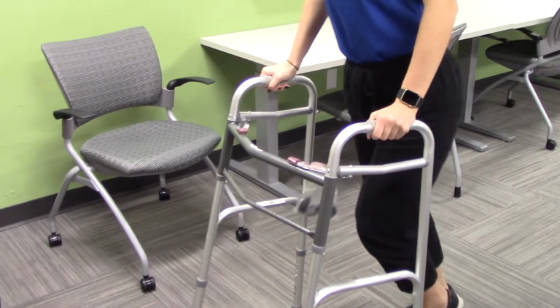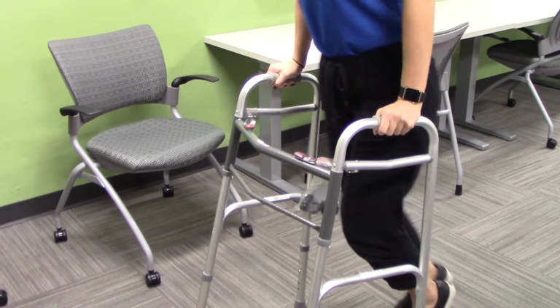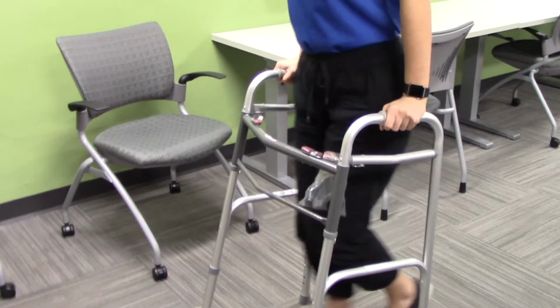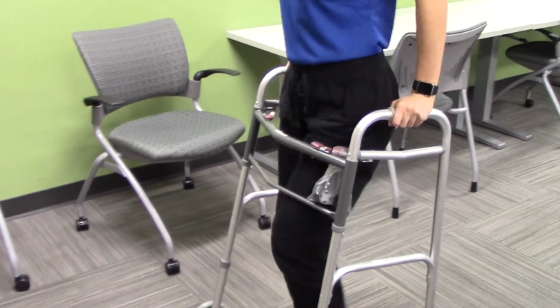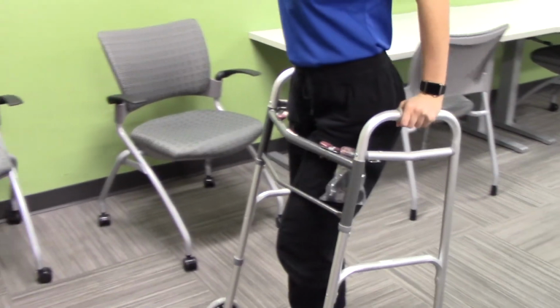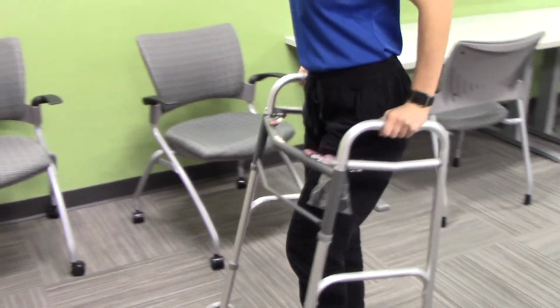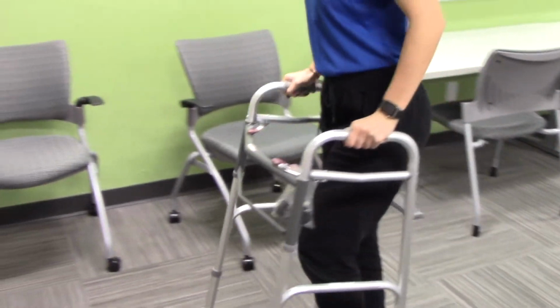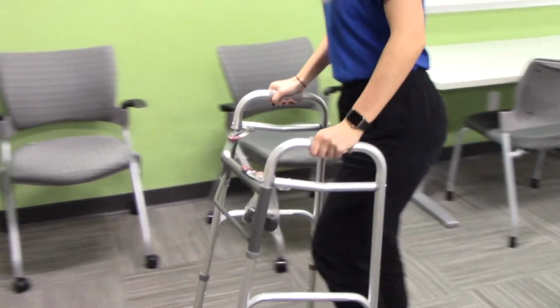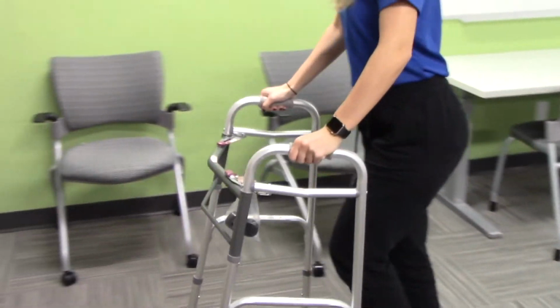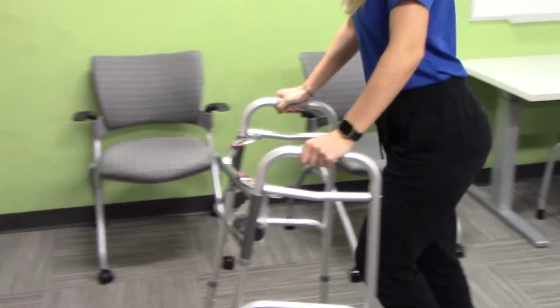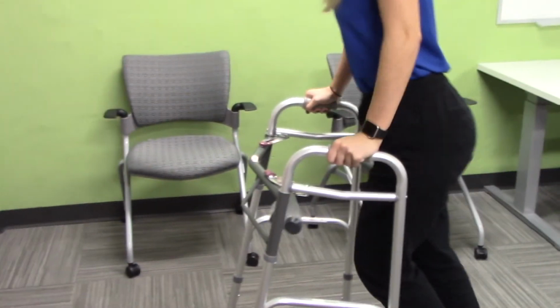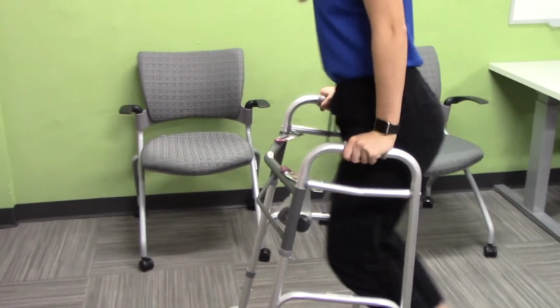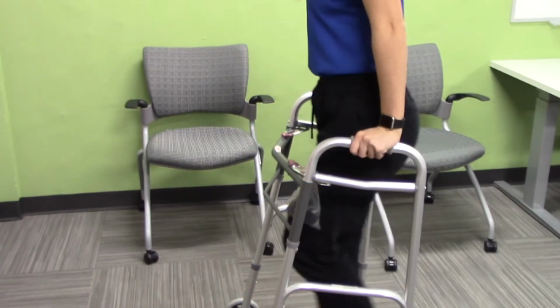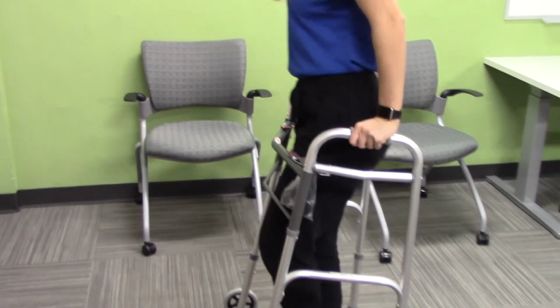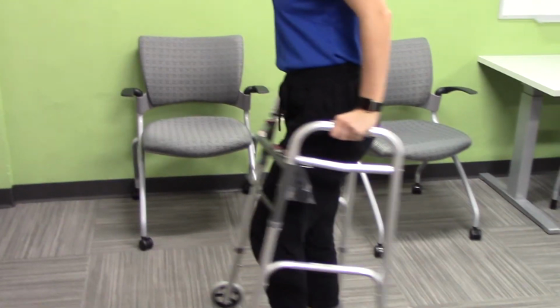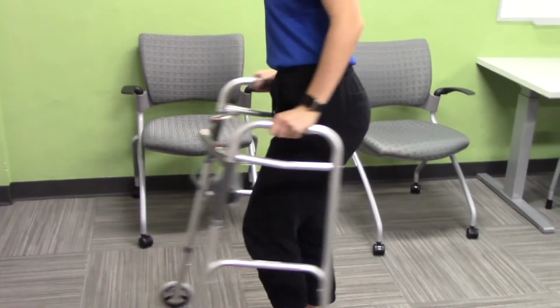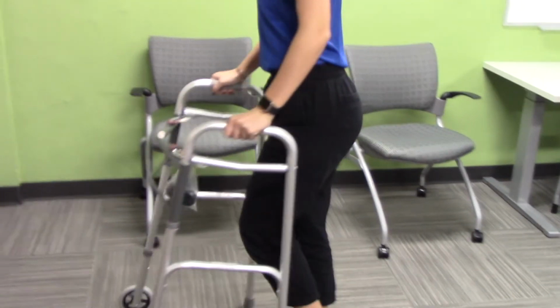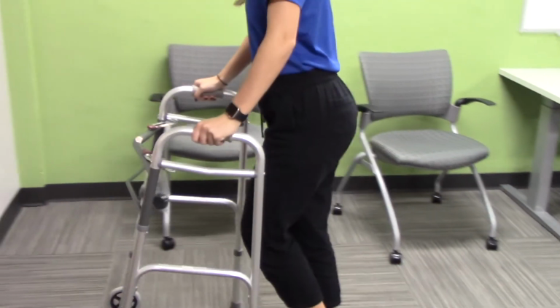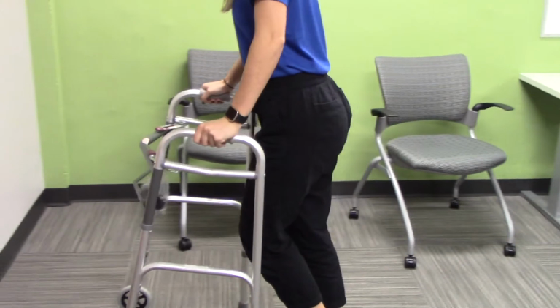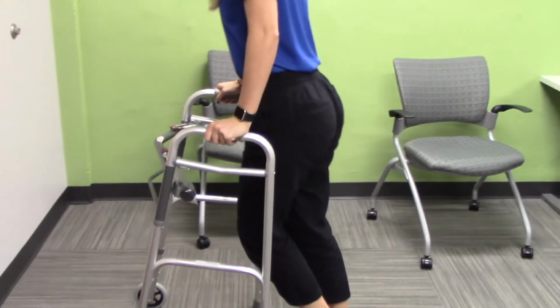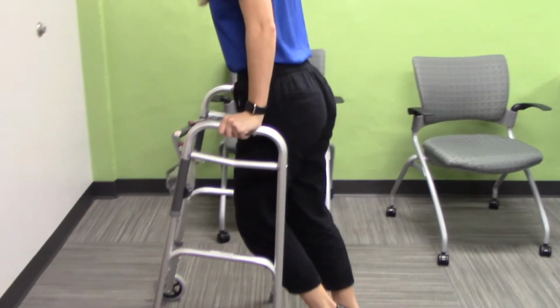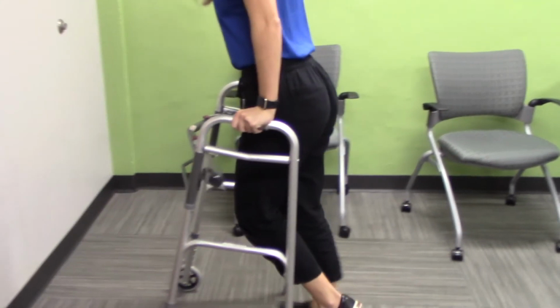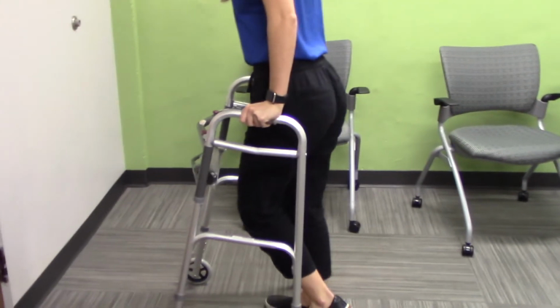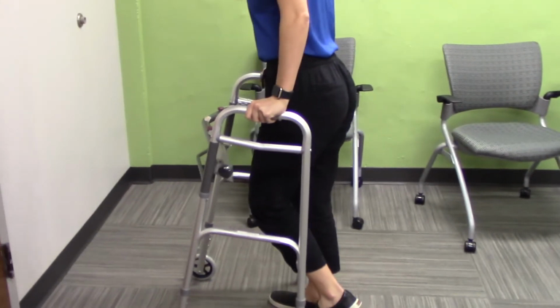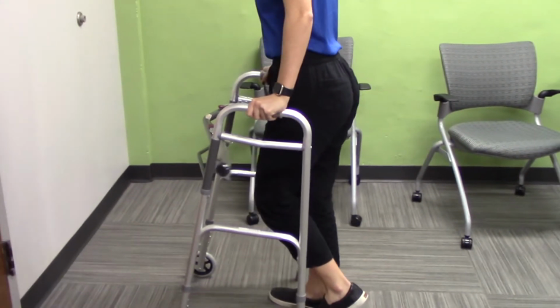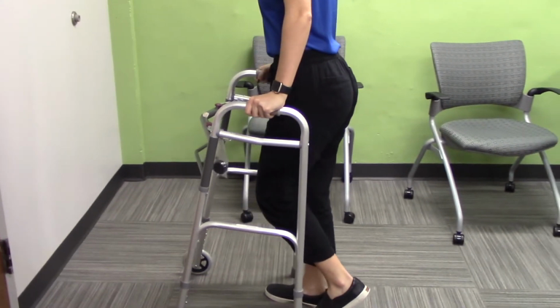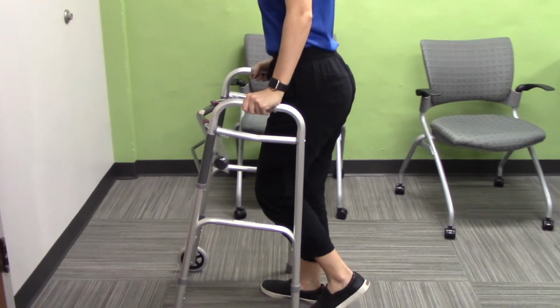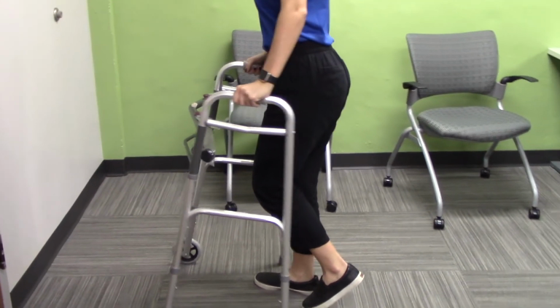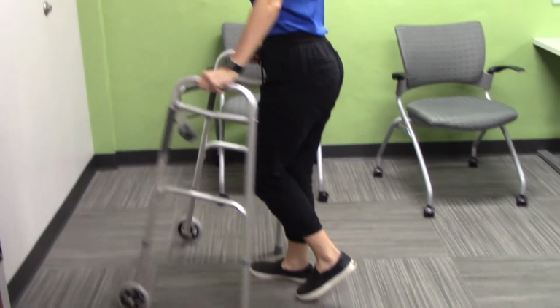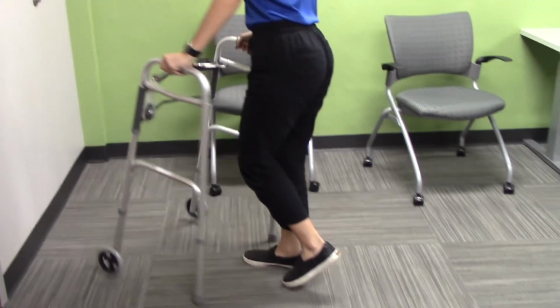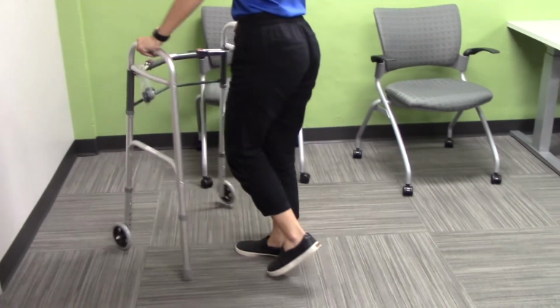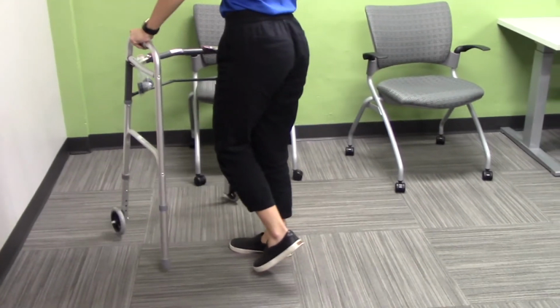Whenever you need to turn around, you are going to use the same technique but pivot towards your strong side. So in this case, it would be the right side. Let the walker guide you.